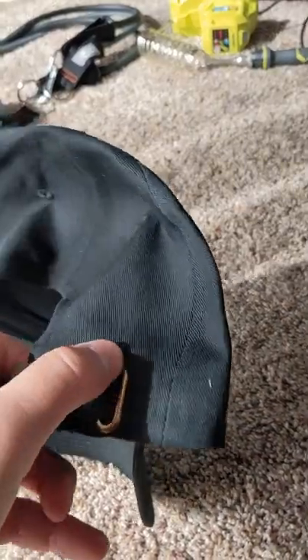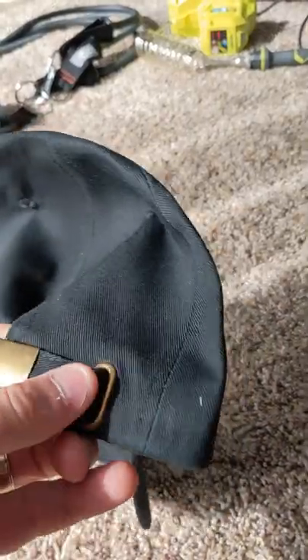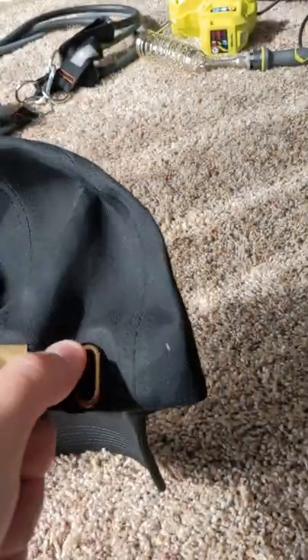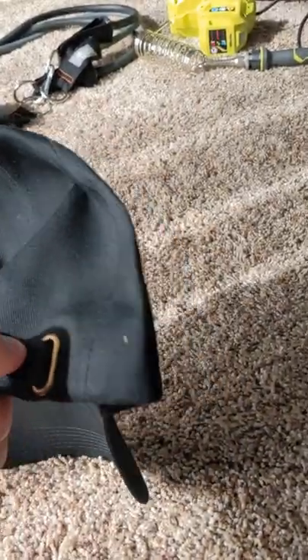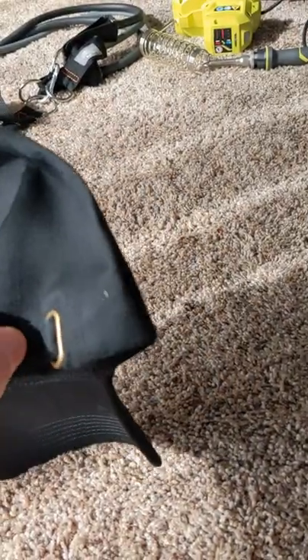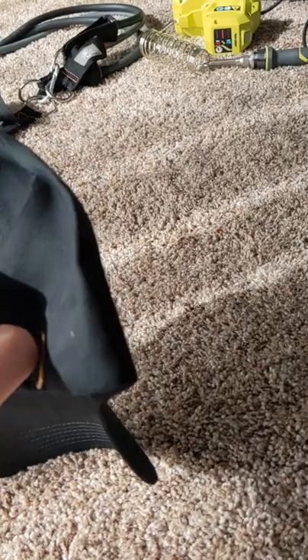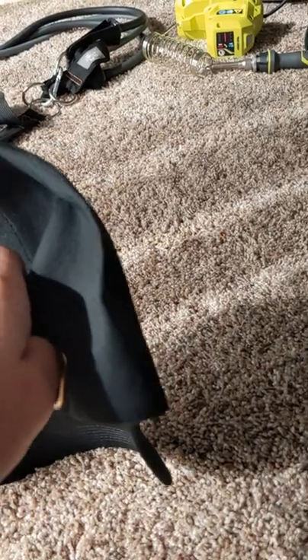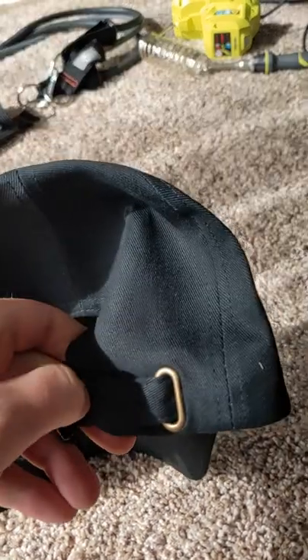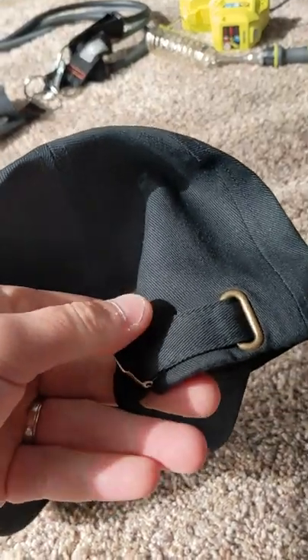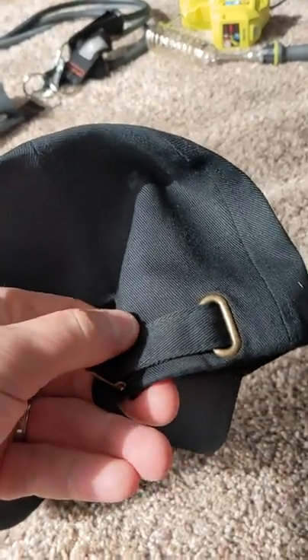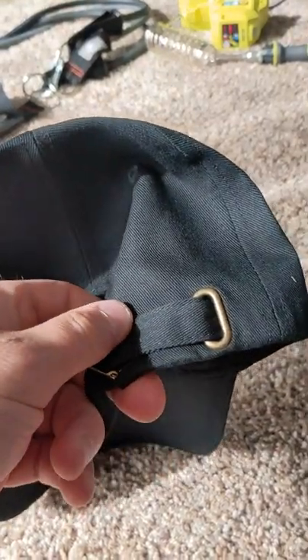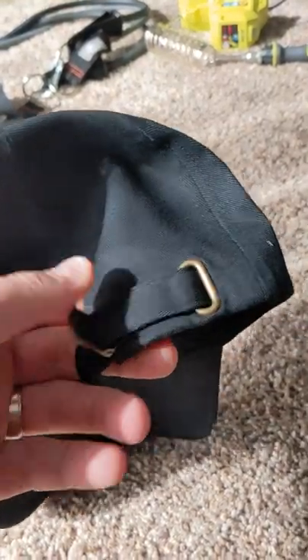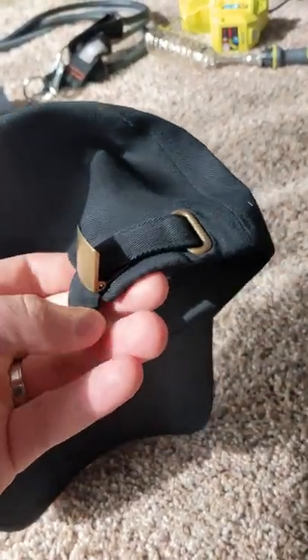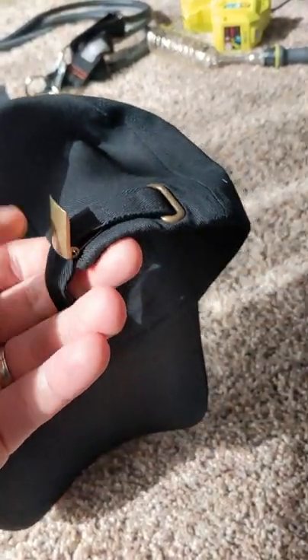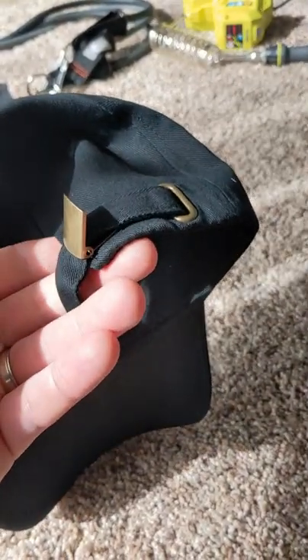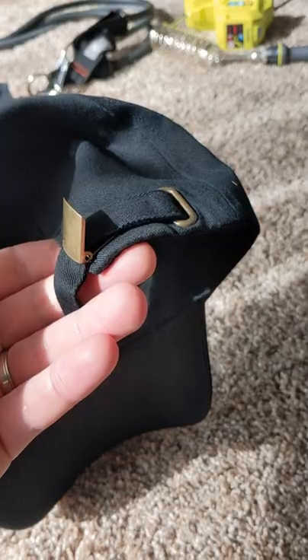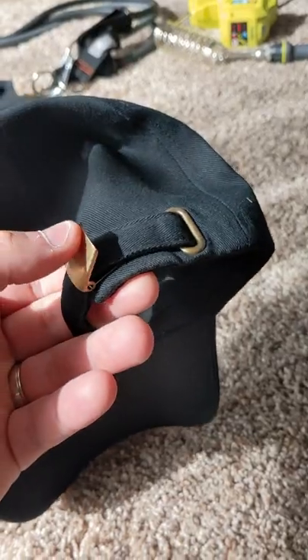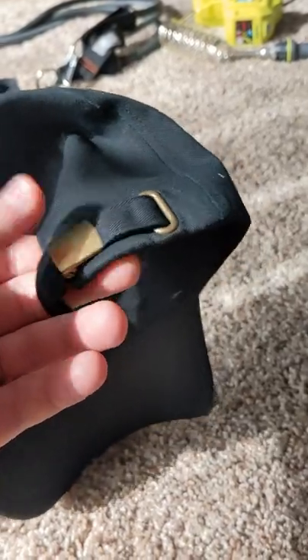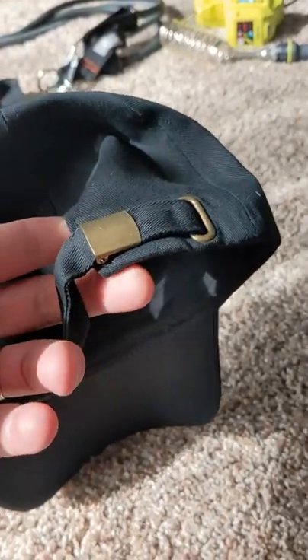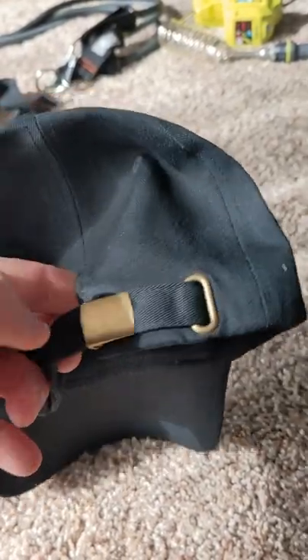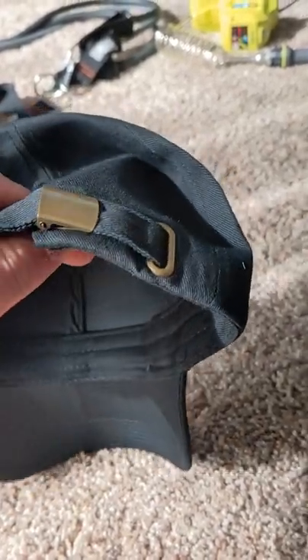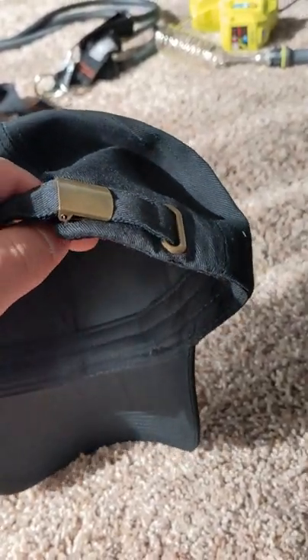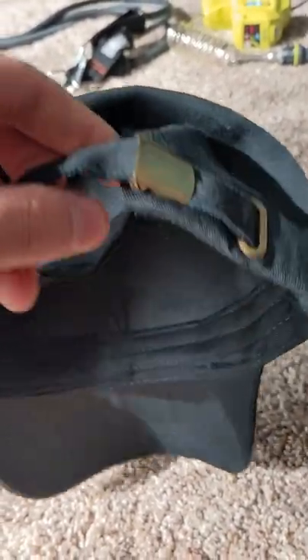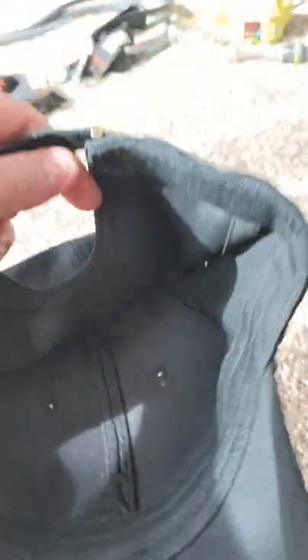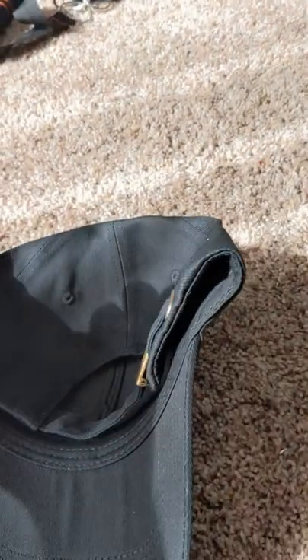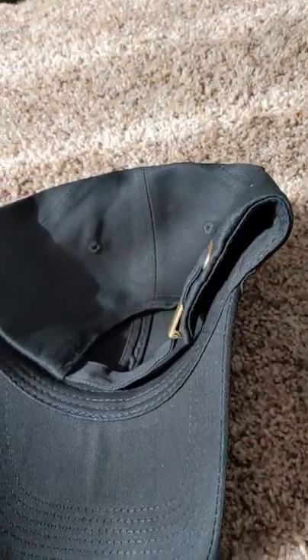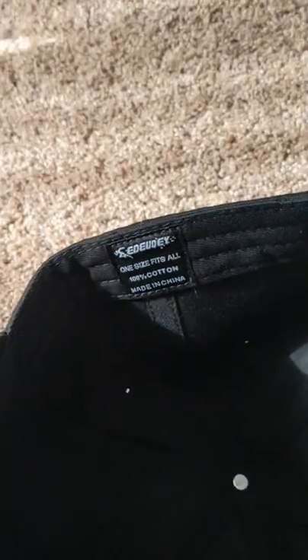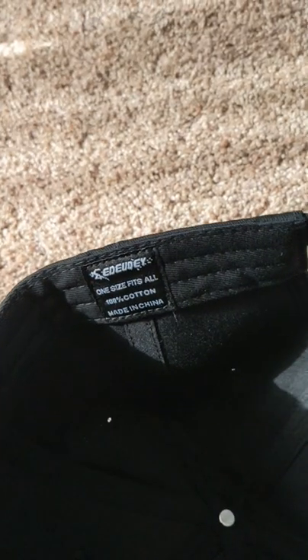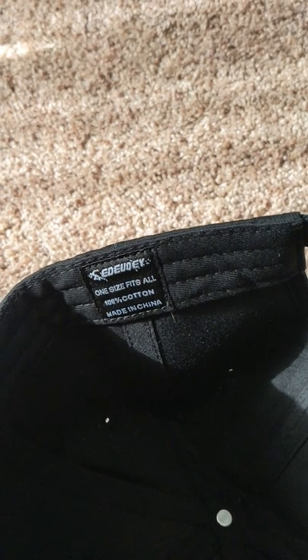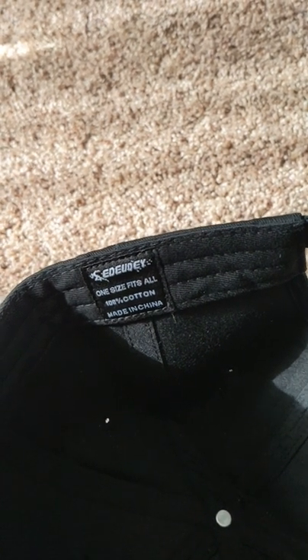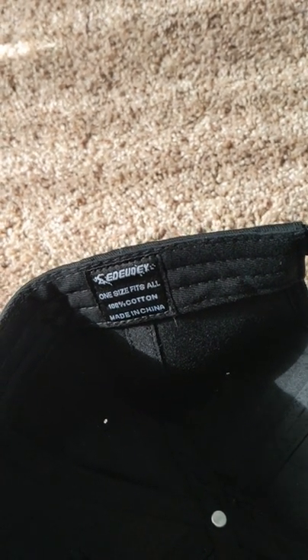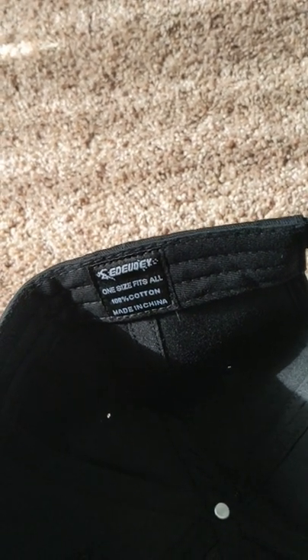The adjustable strap will allow you to use it on most head sizes. It just pops up like this and you feed it through to make it tight. It is 100% cotton.